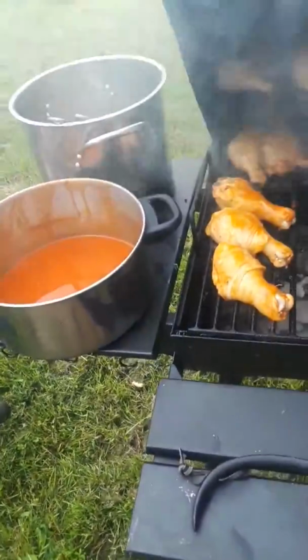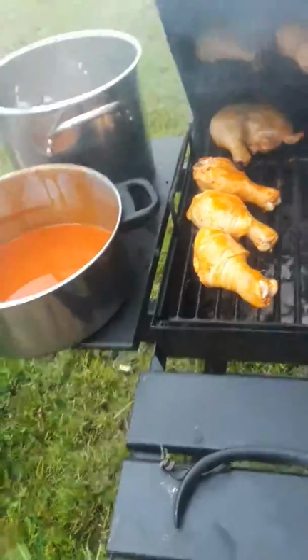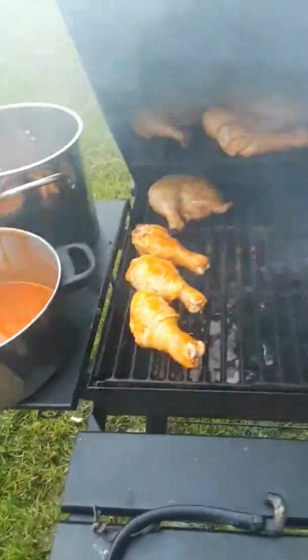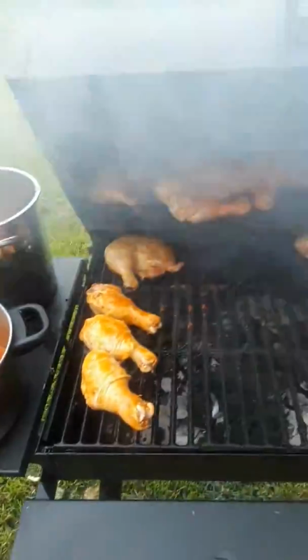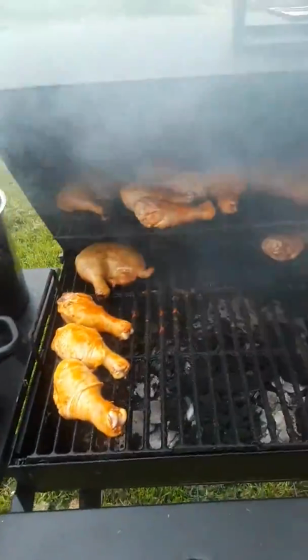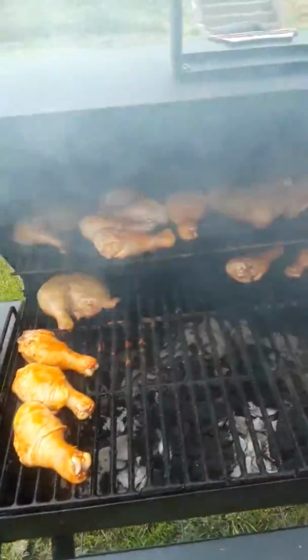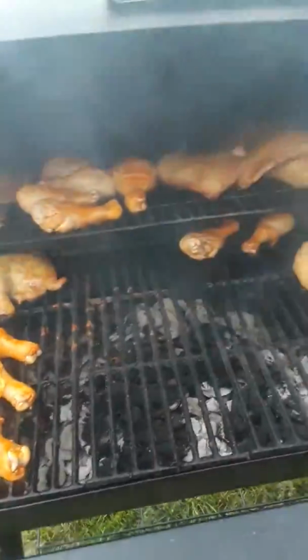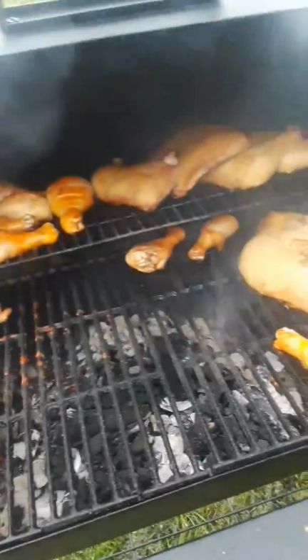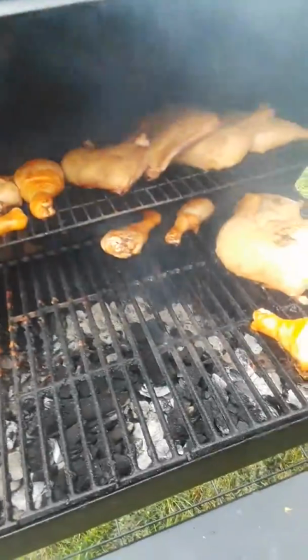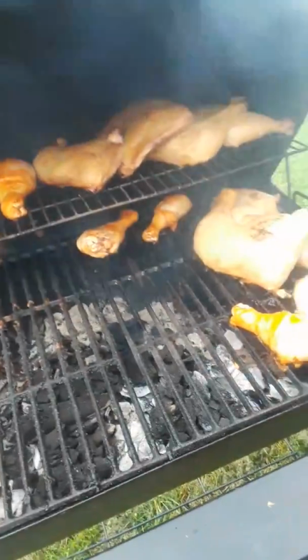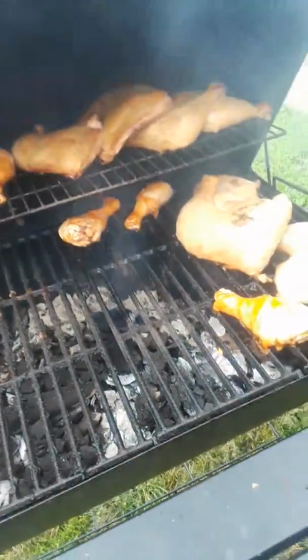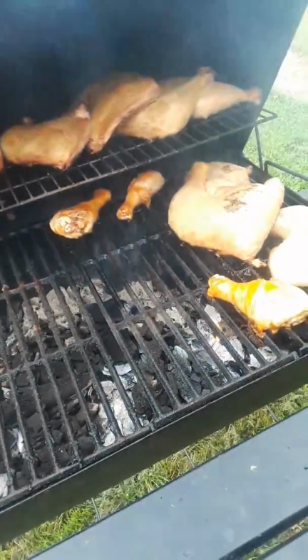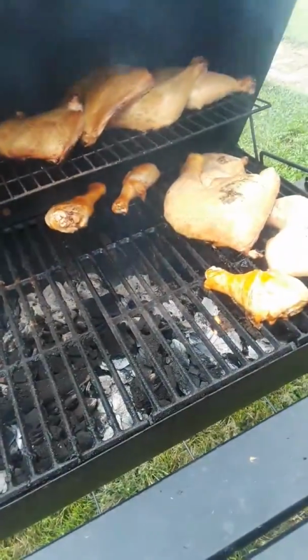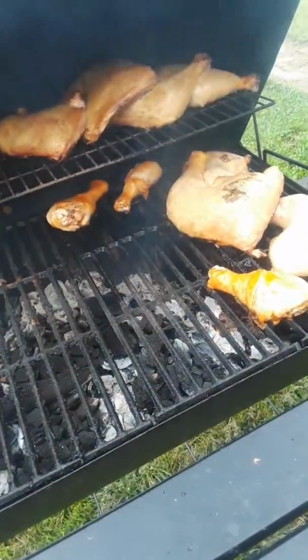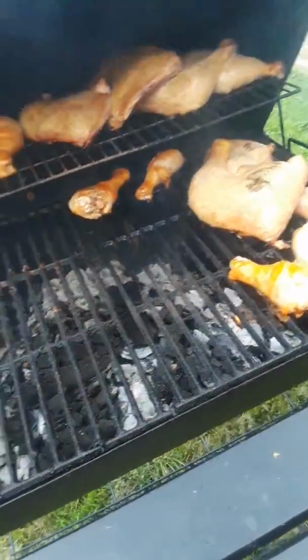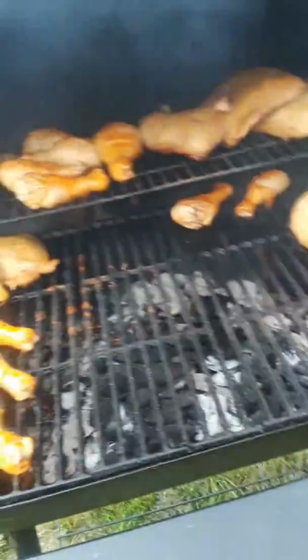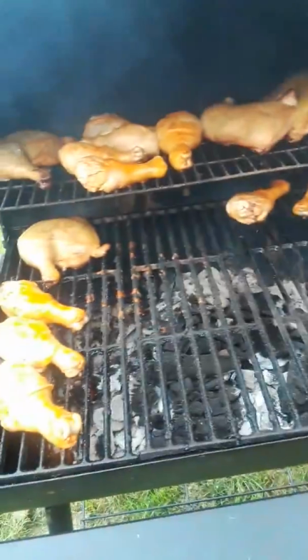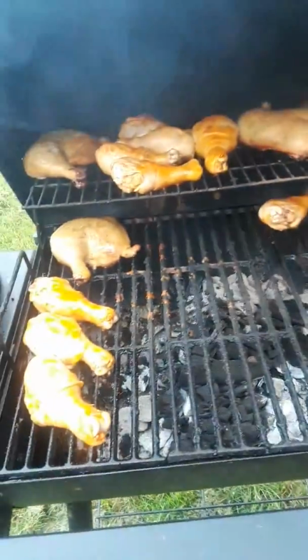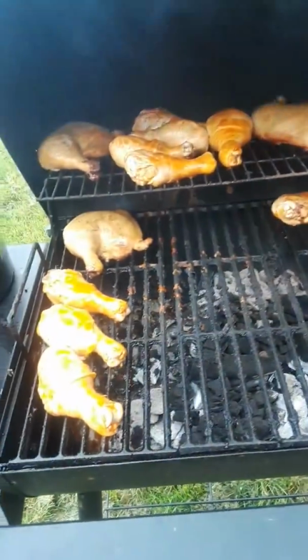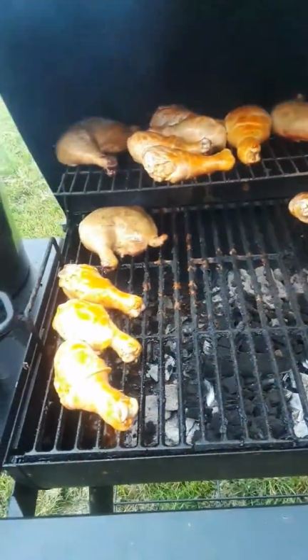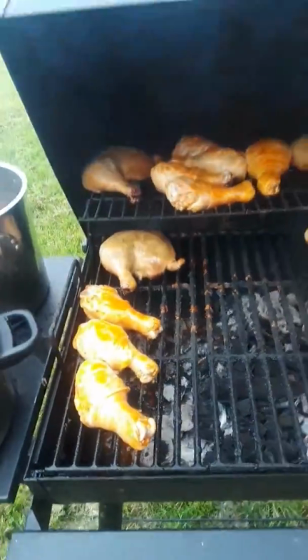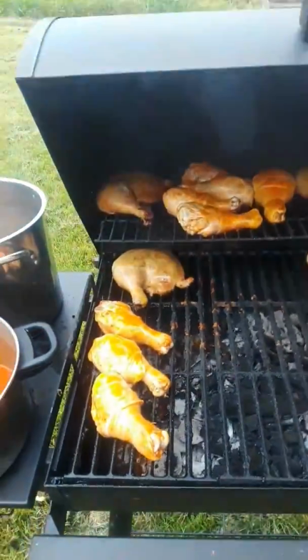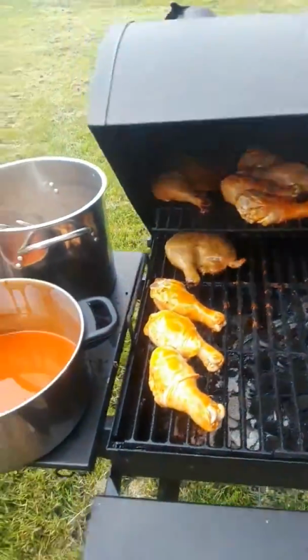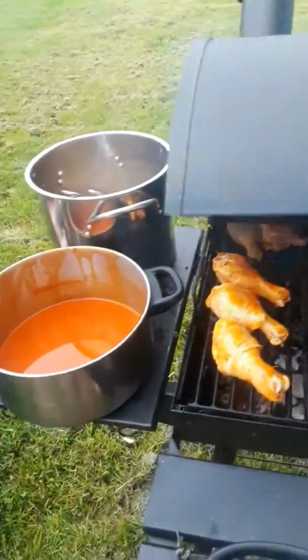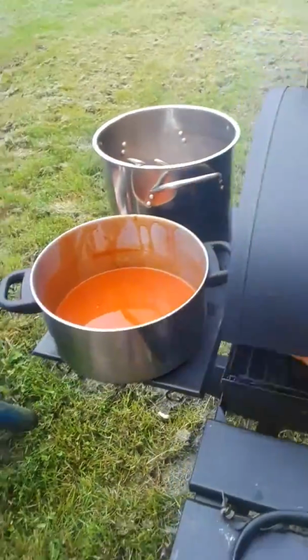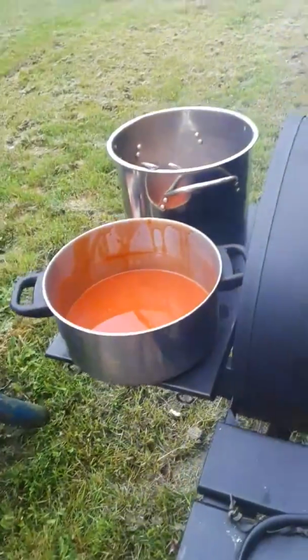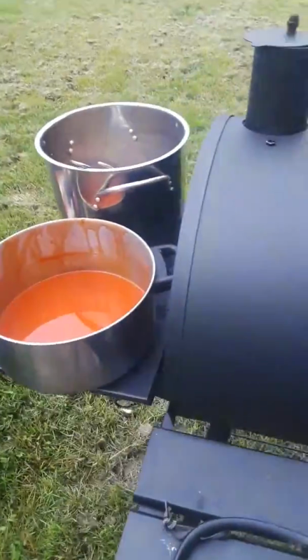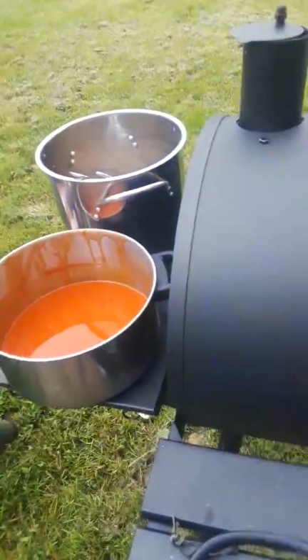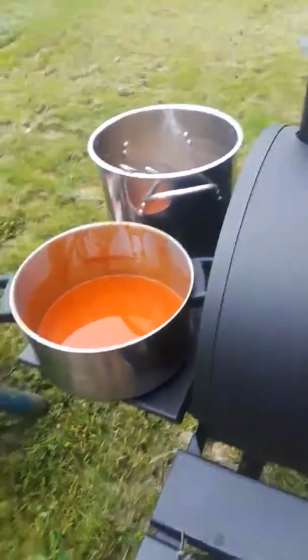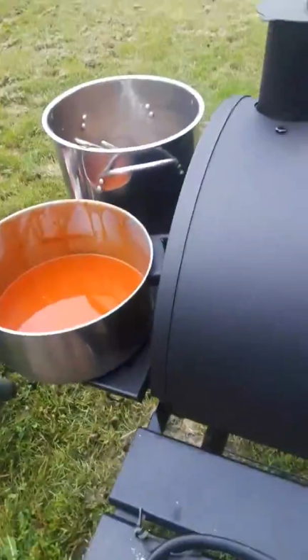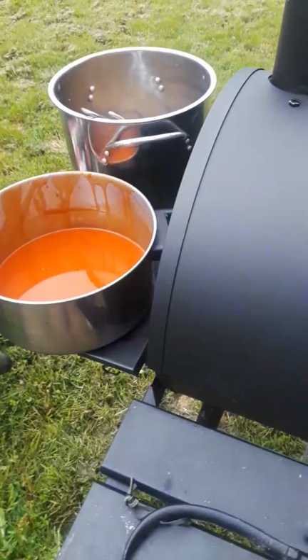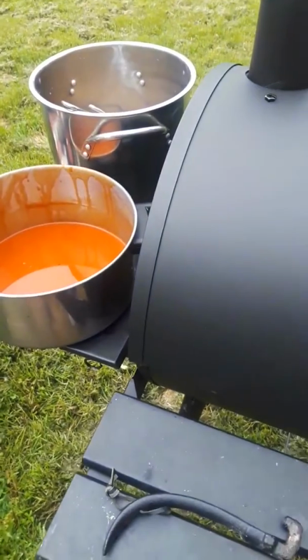The grill is pretty hot right now. Just keep basting it and brining it — sounds really good.